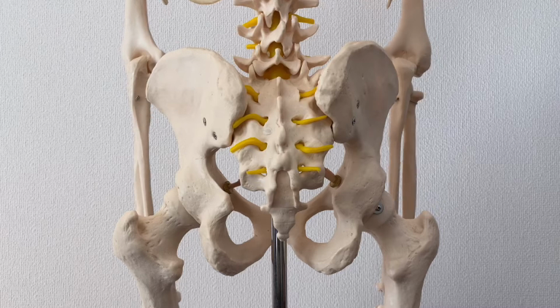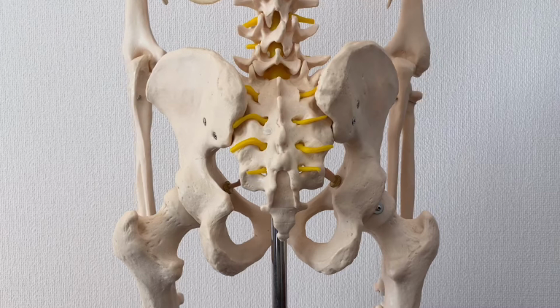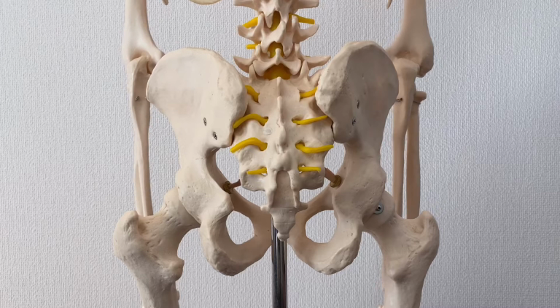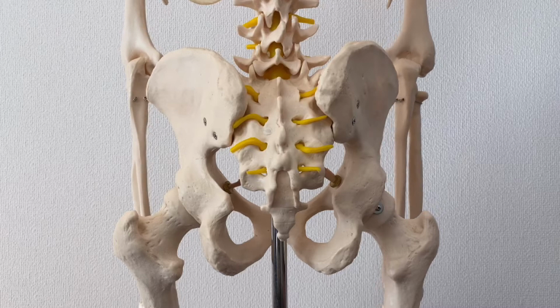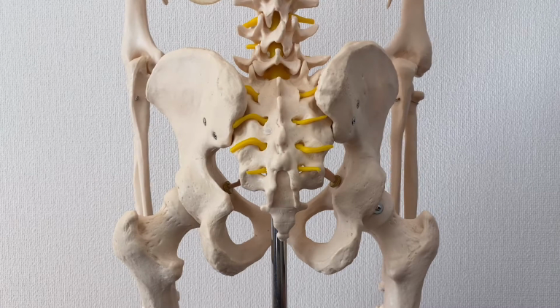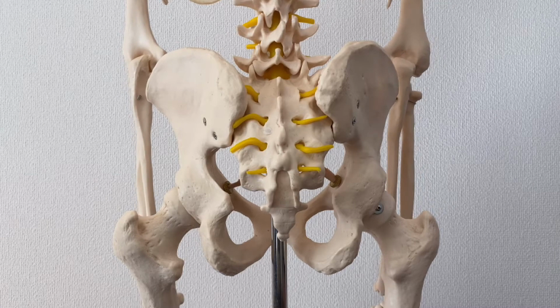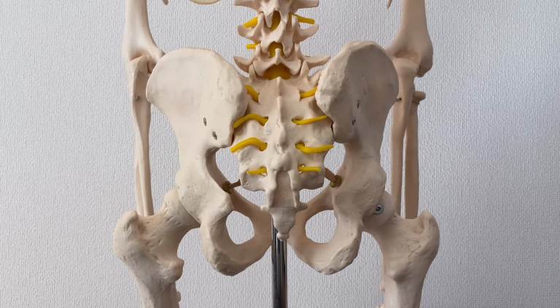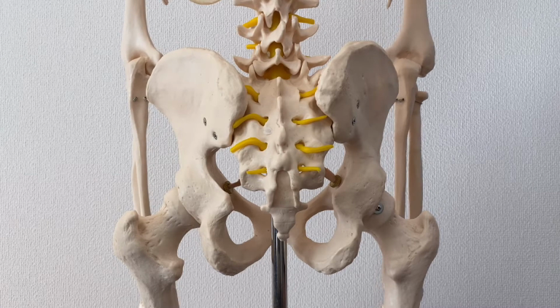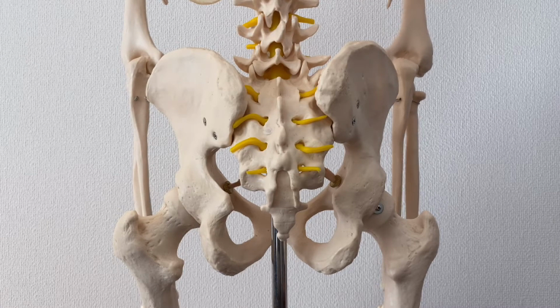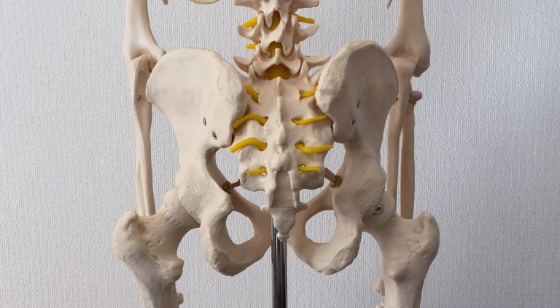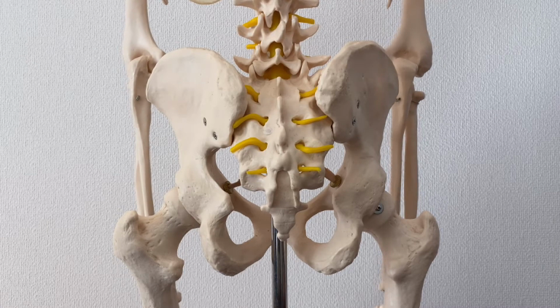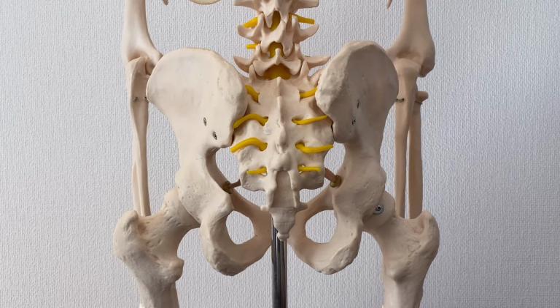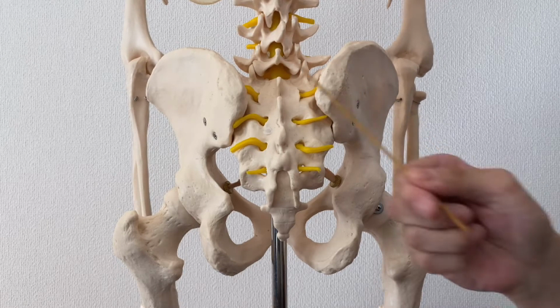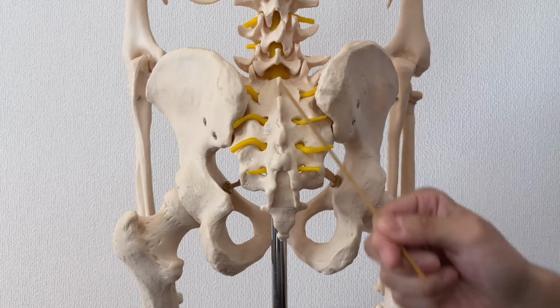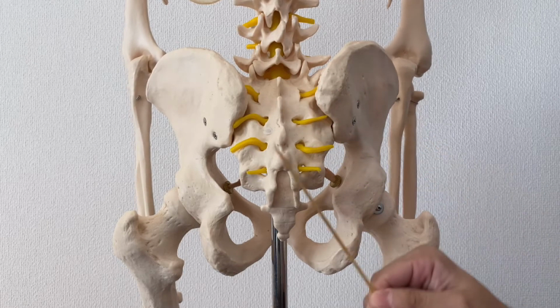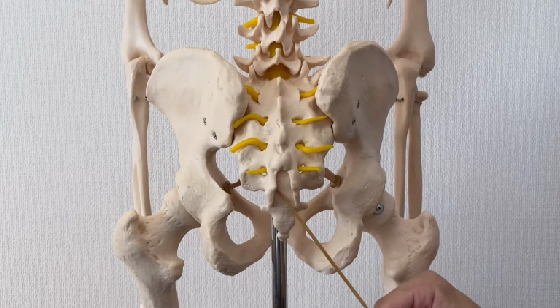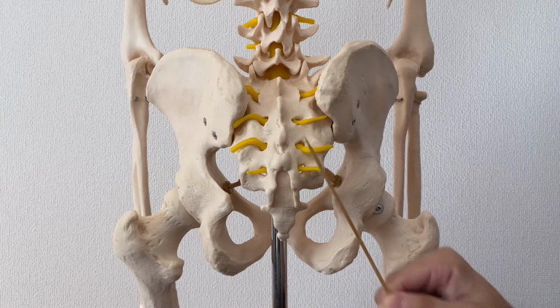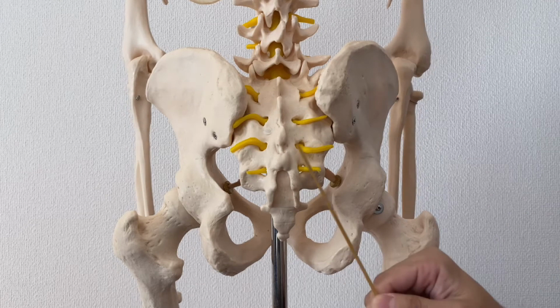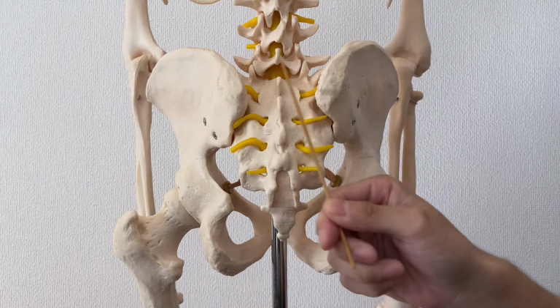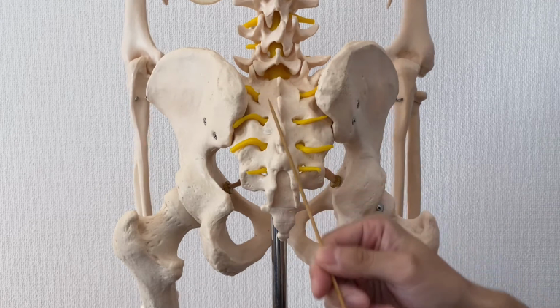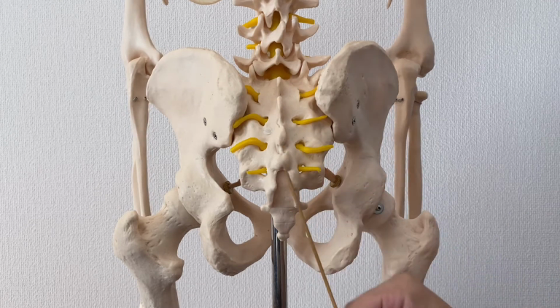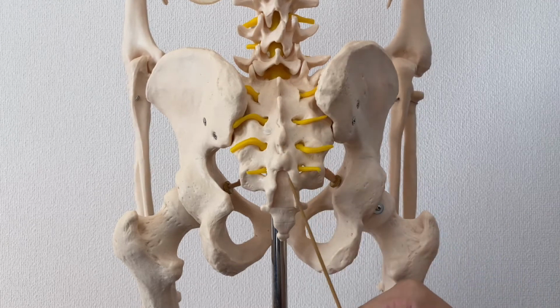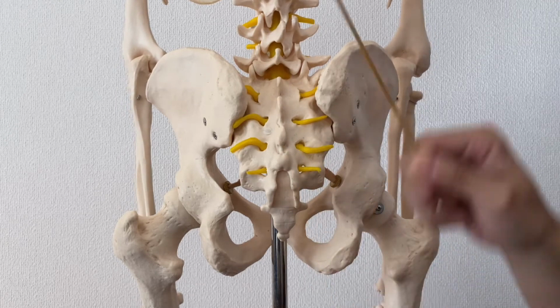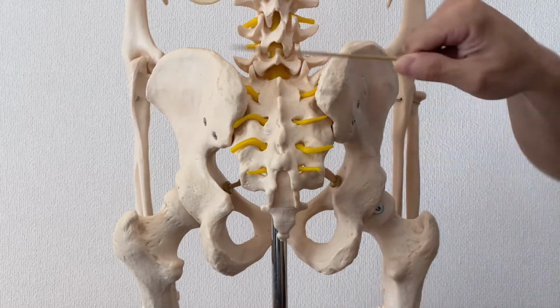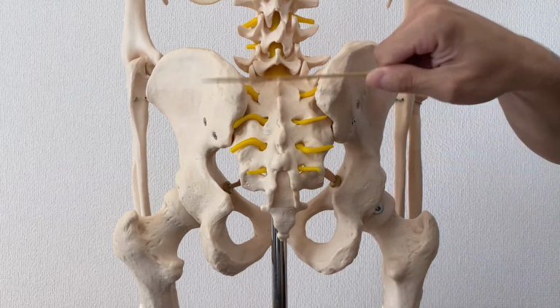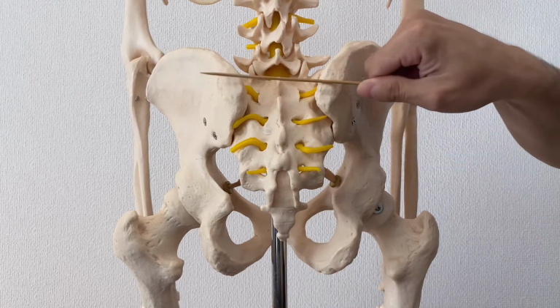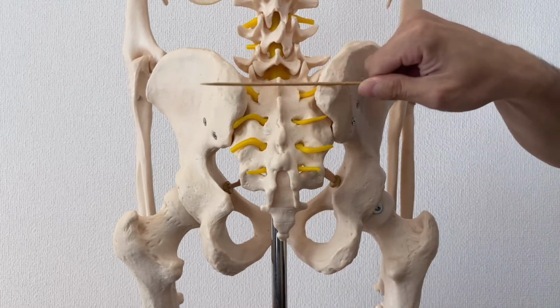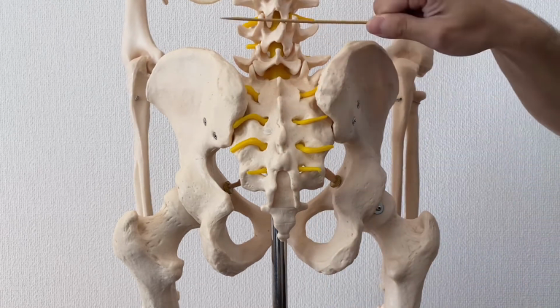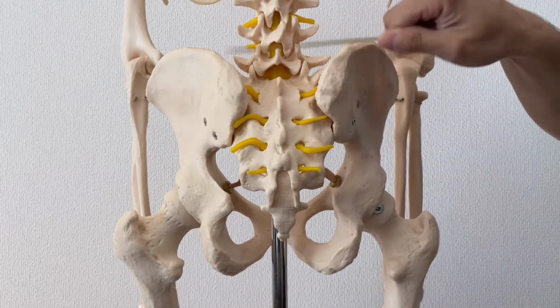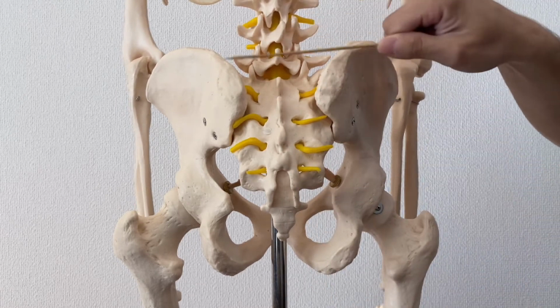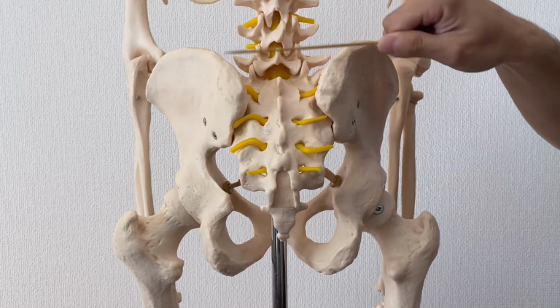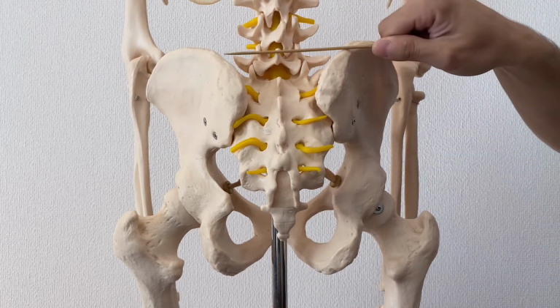In this video, I am going to explain tips to palpate sacrum, pelvis, and lumbar spines.